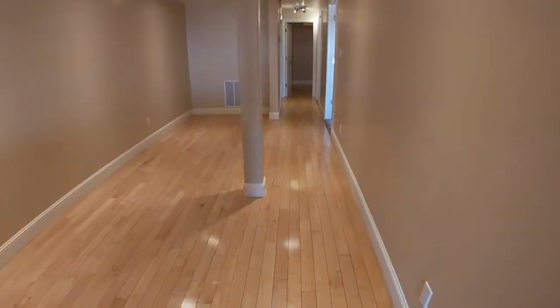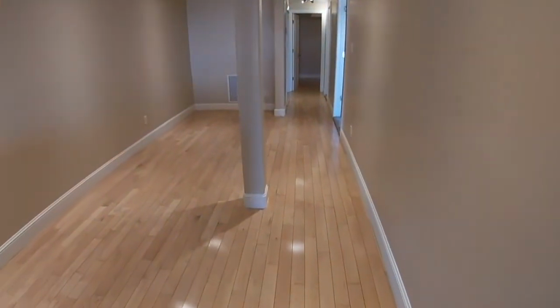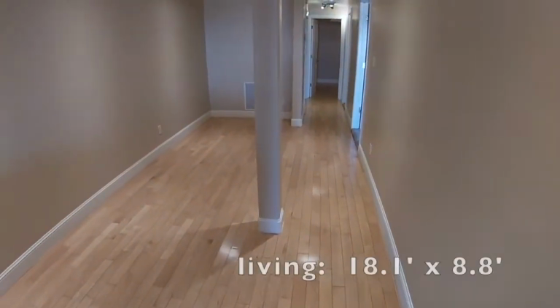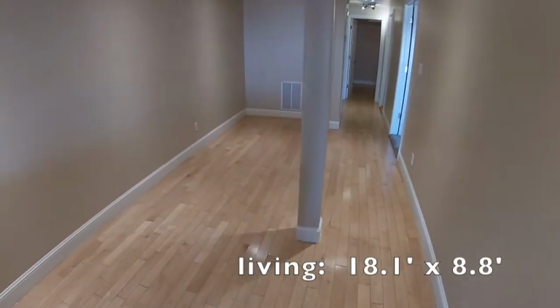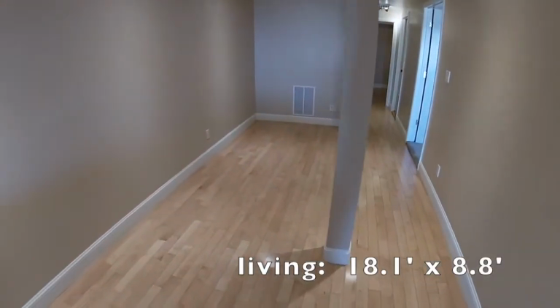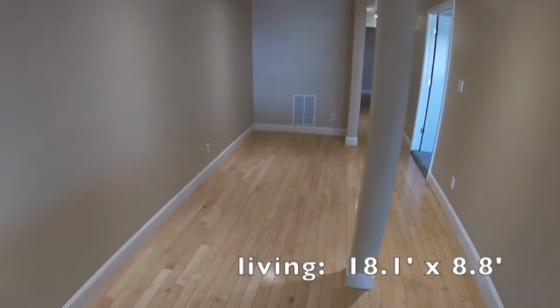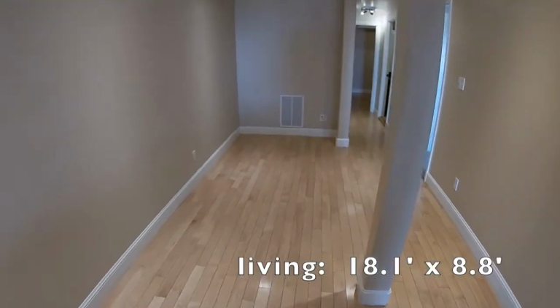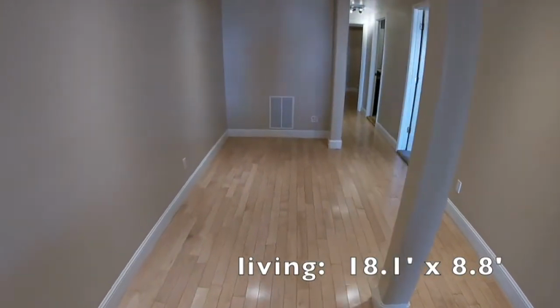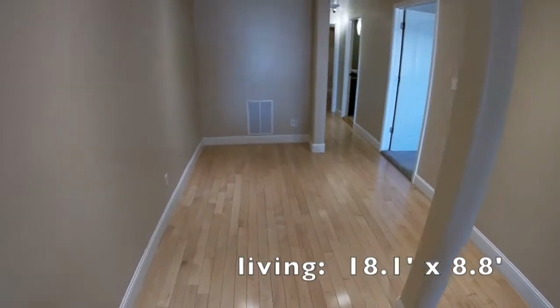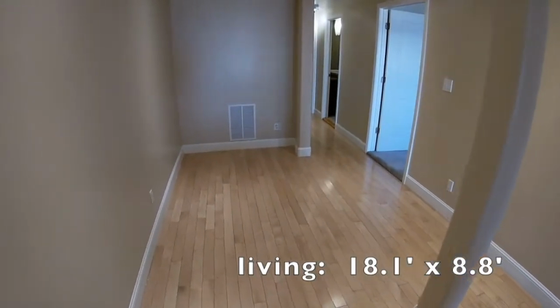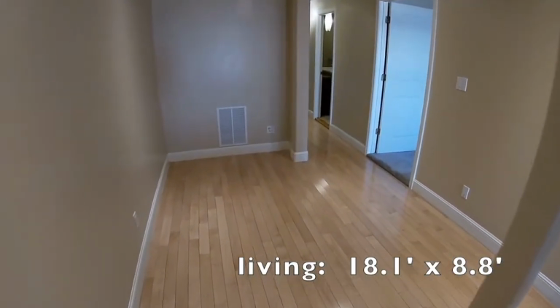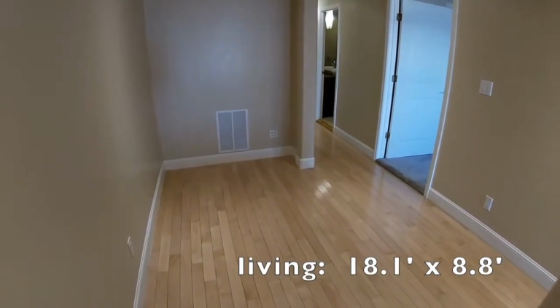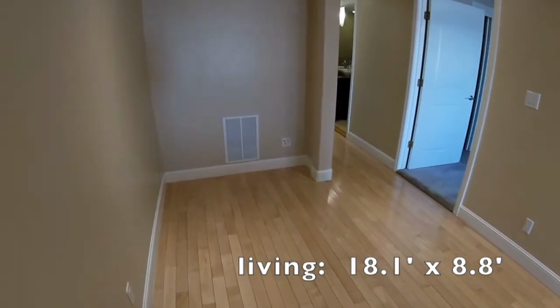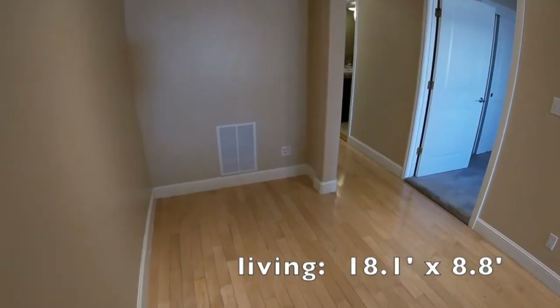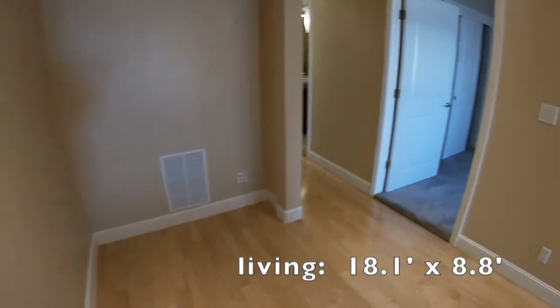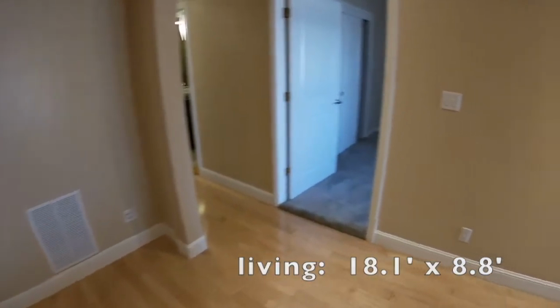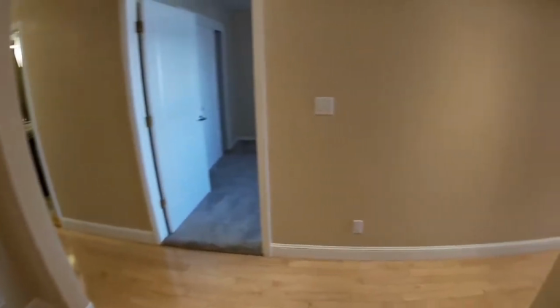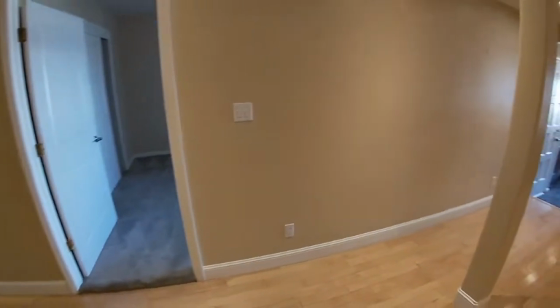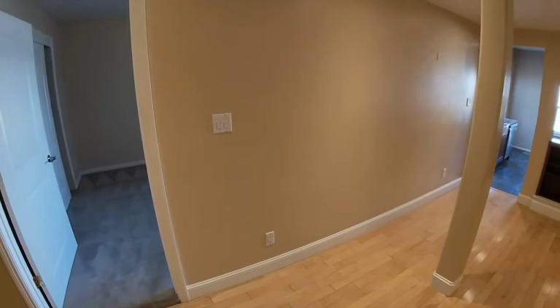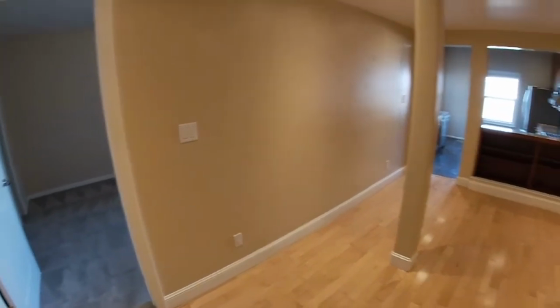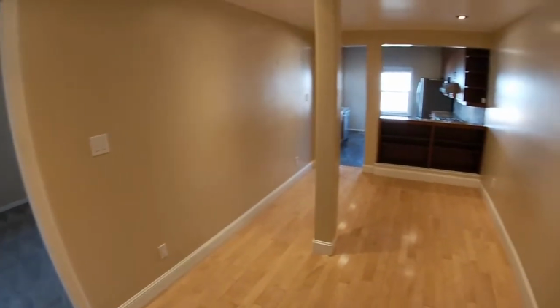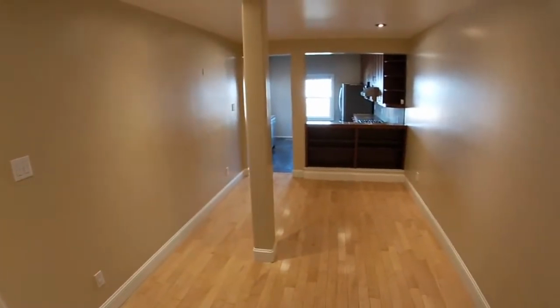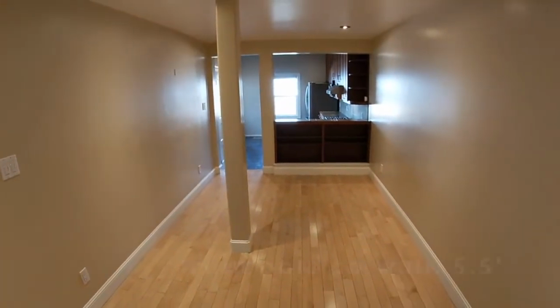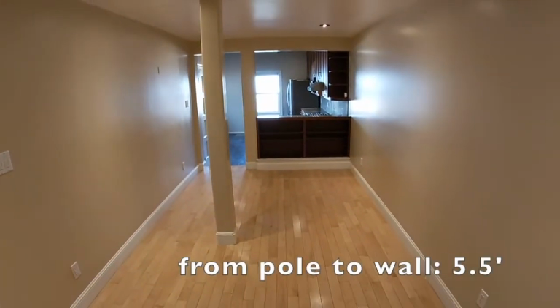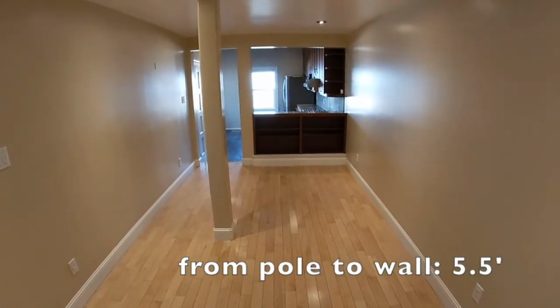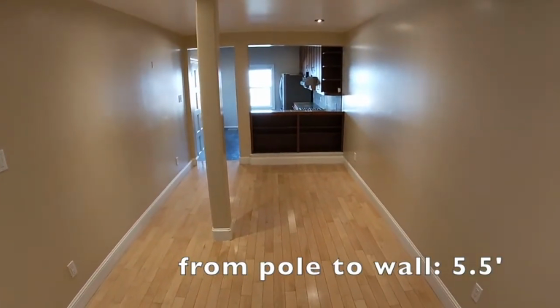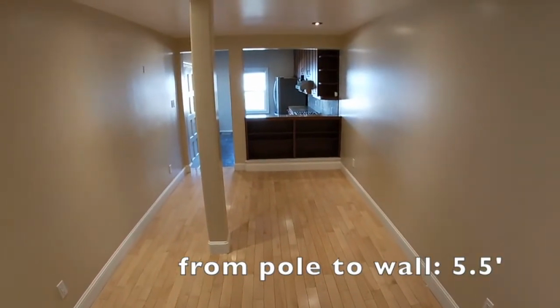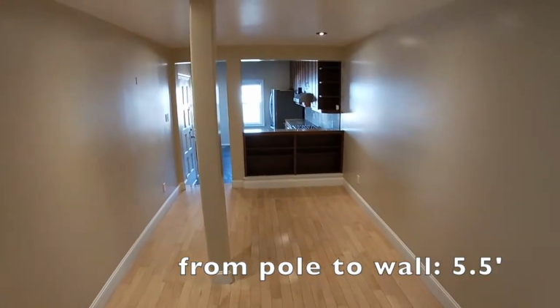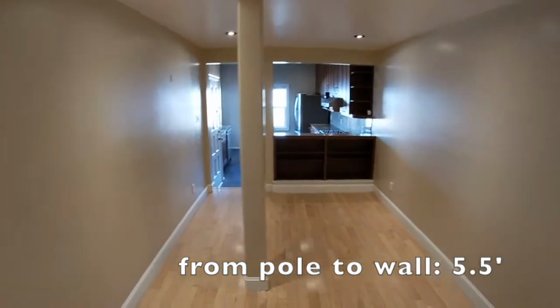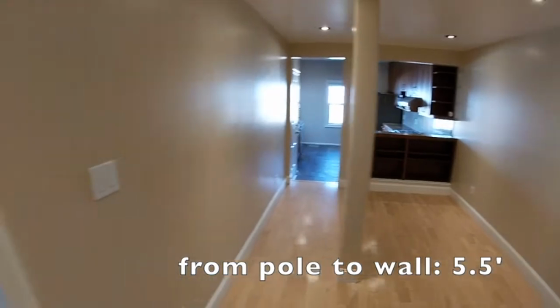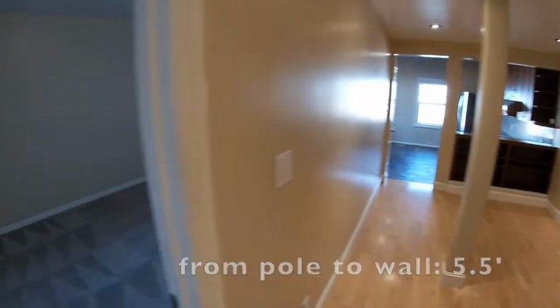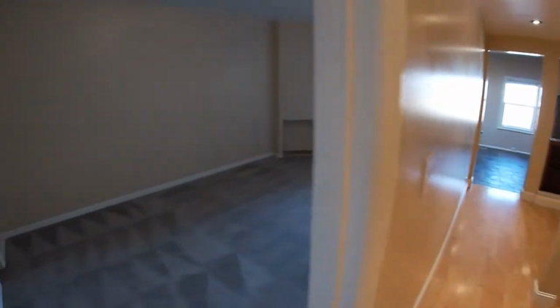If you want to go to the produce market or farmer's market, bring back some food for healthy cooking, this kitchen is perfect. Living room is 18.1 feet long and 8 feet wide. From the pole to the wall is only 5.5 feet — just to let you know that.